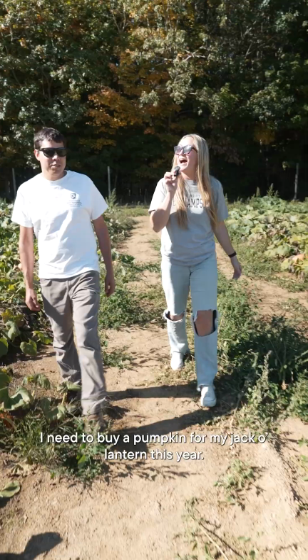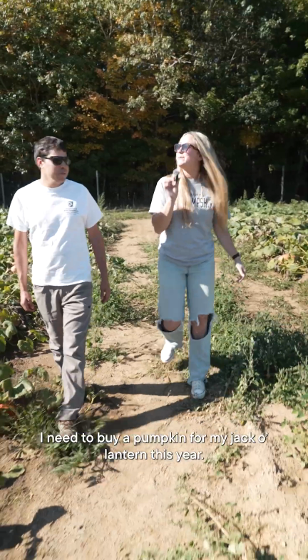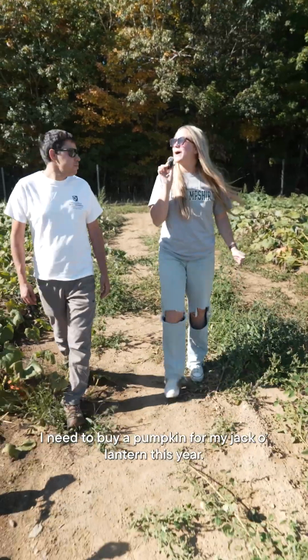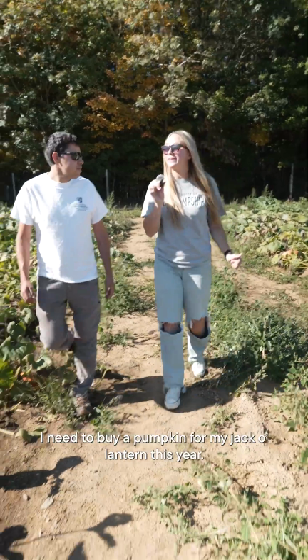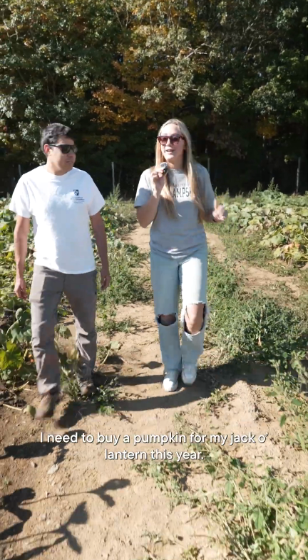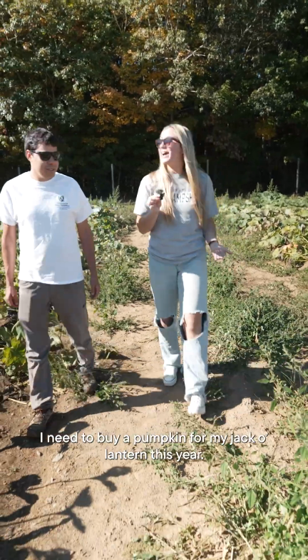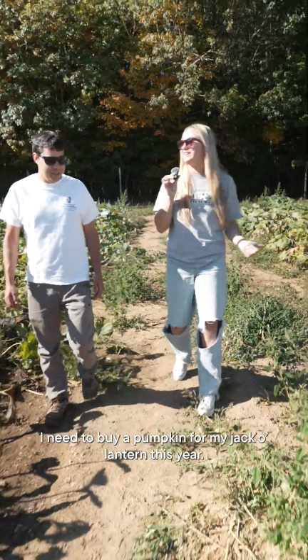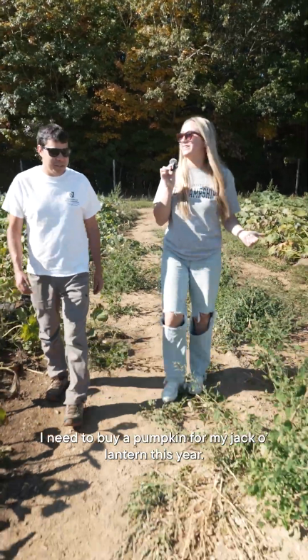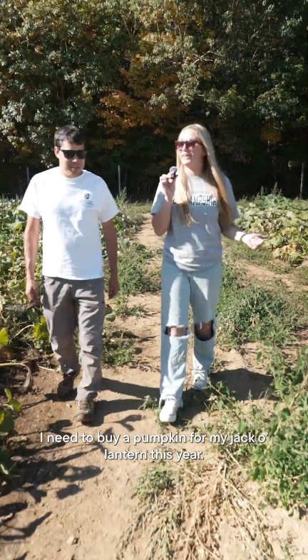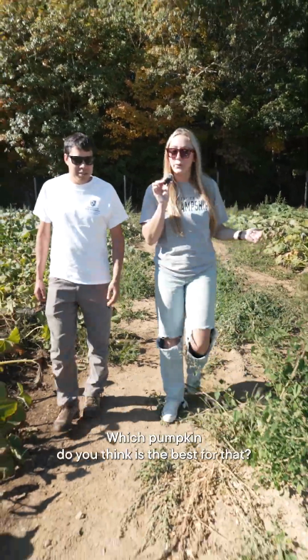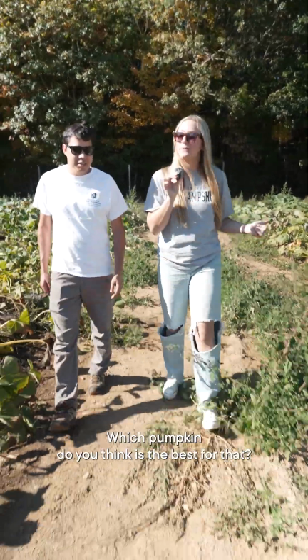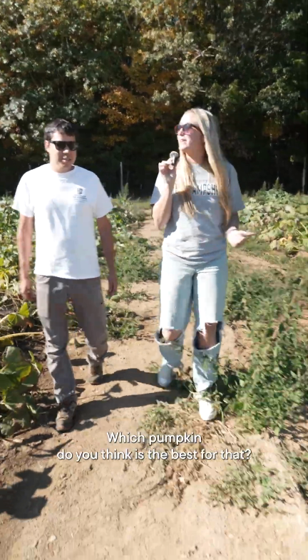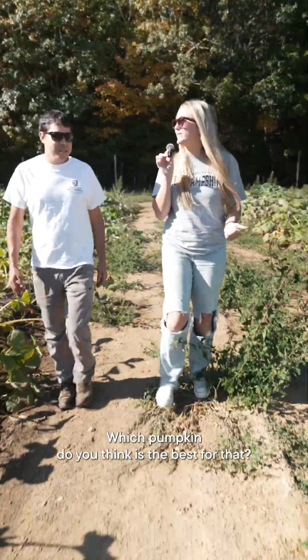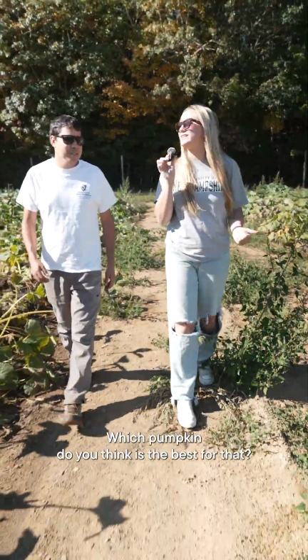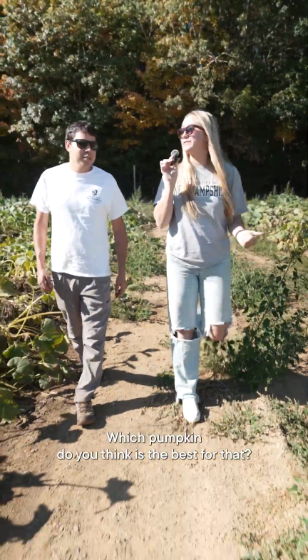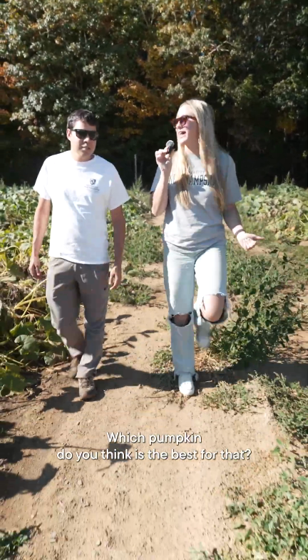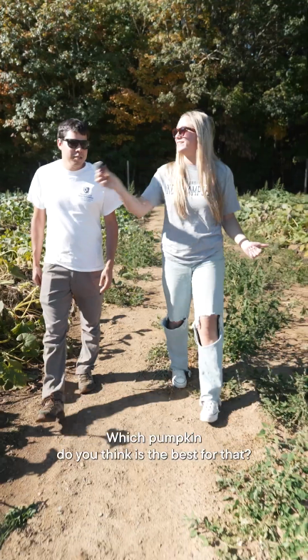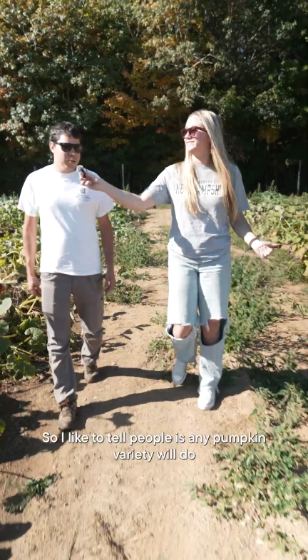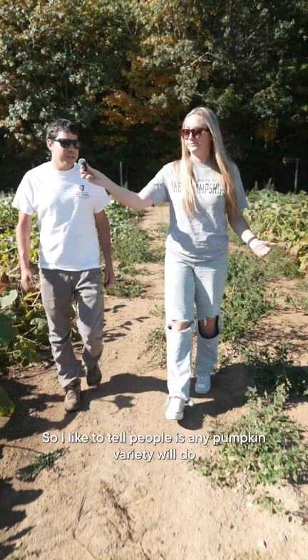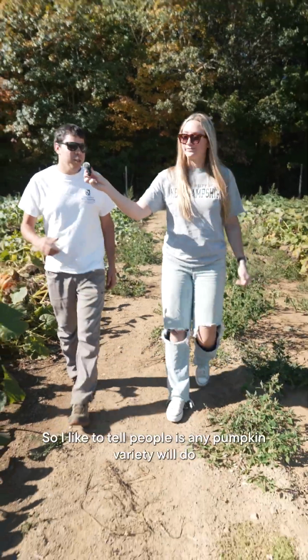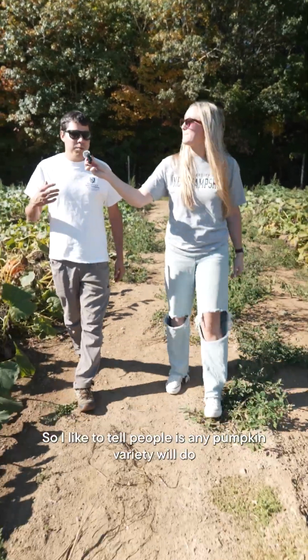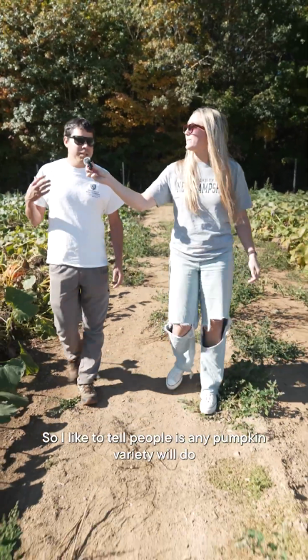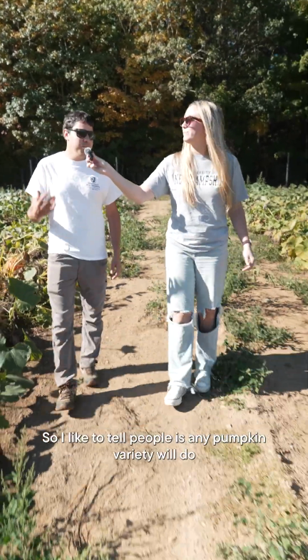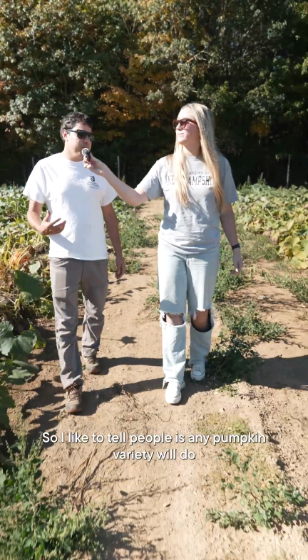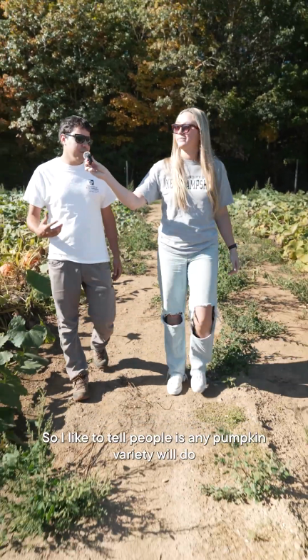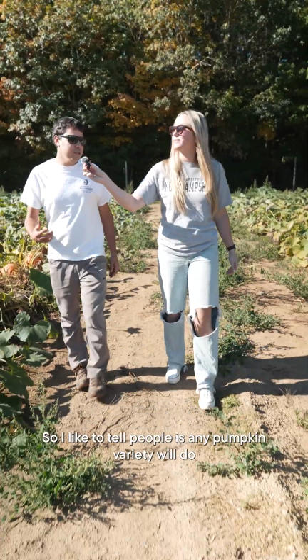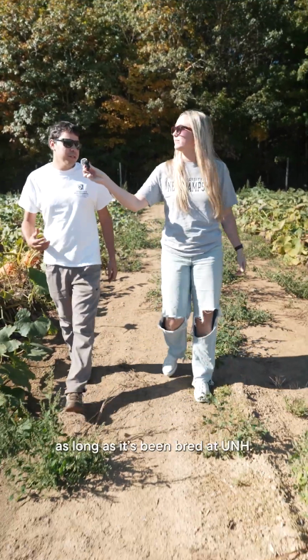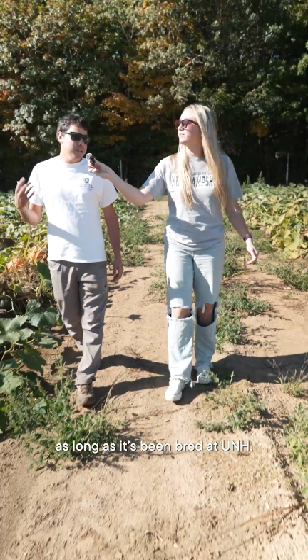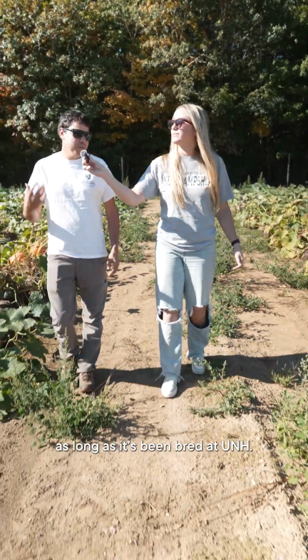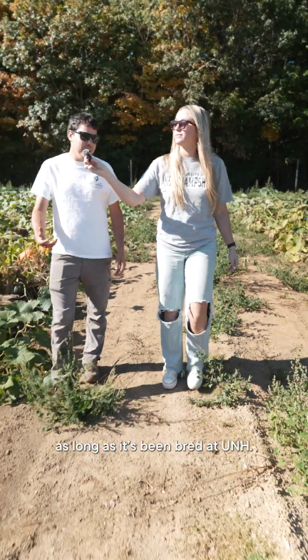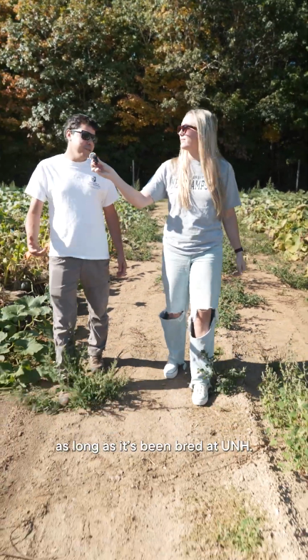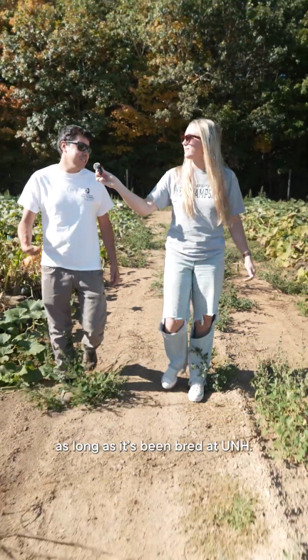I need to buy a pumpkin for my jack-o'-lantern this year. Which pumpkin do you think is the best for that? Any pumpkin variety will do, as long as it's been bred at UNH.